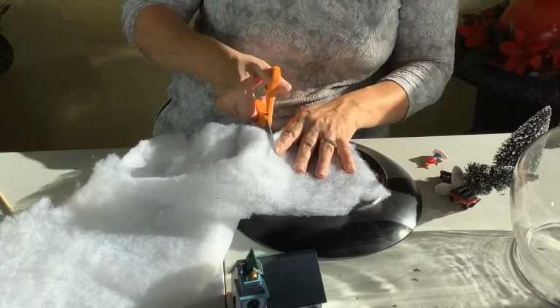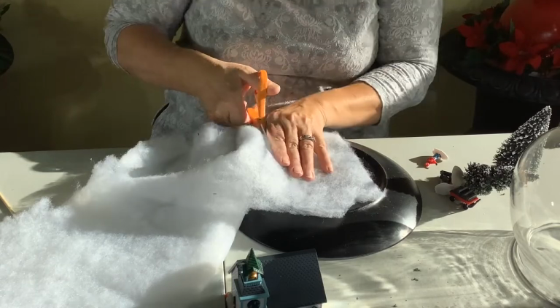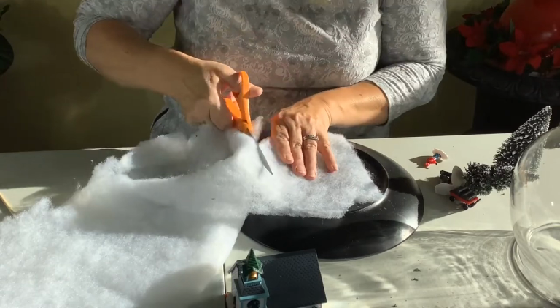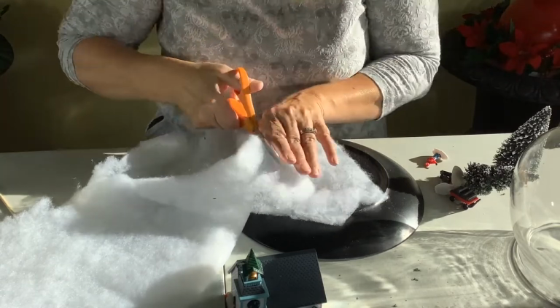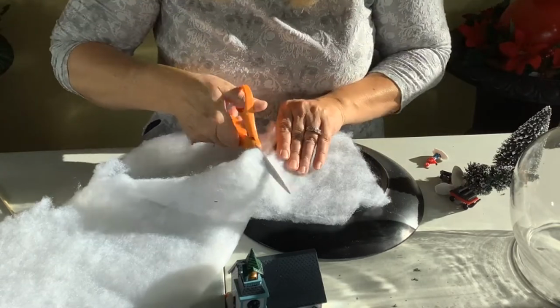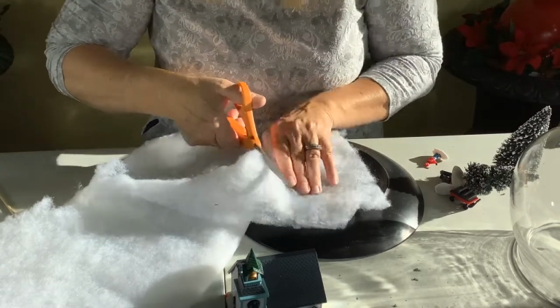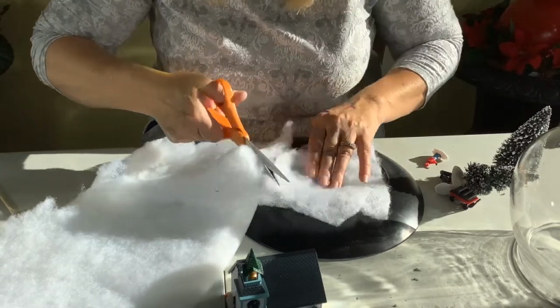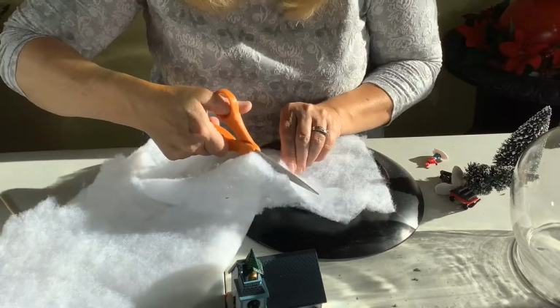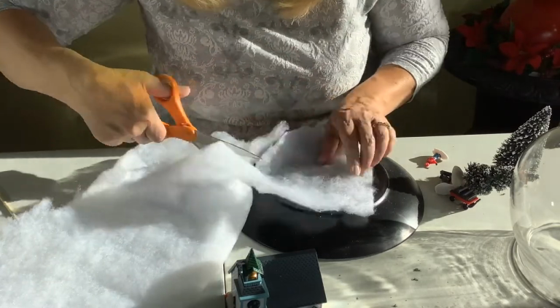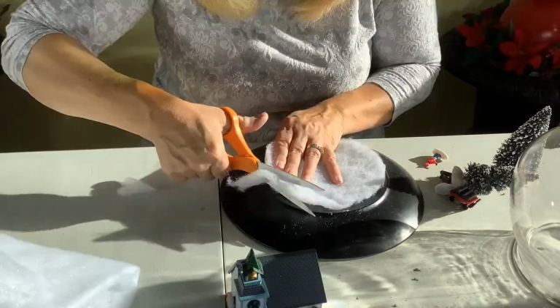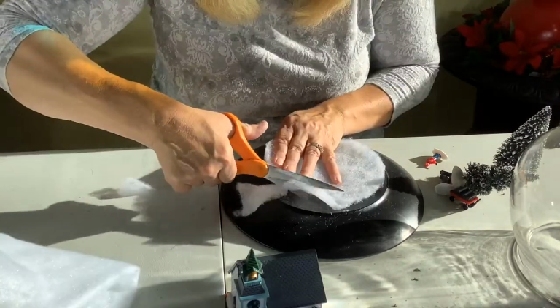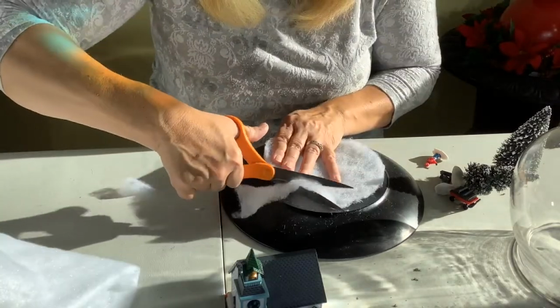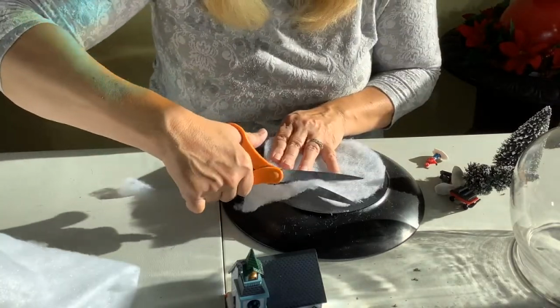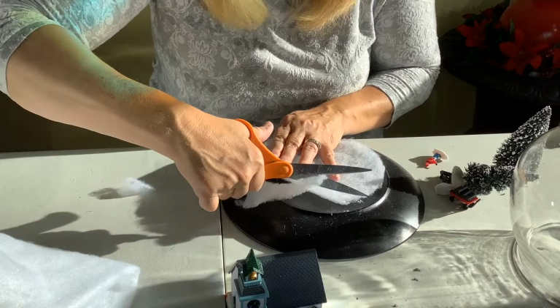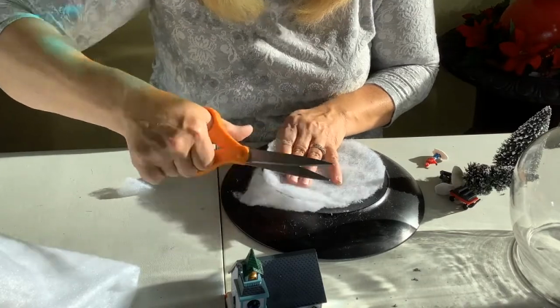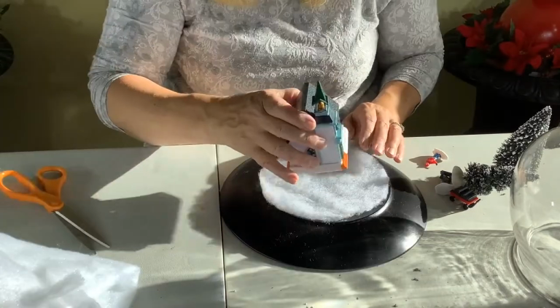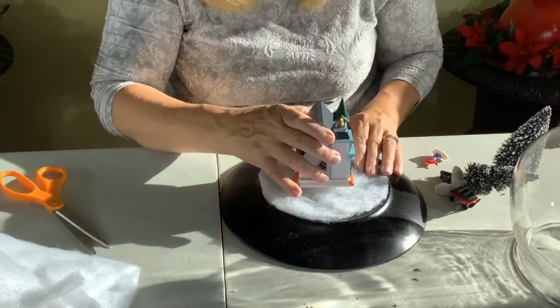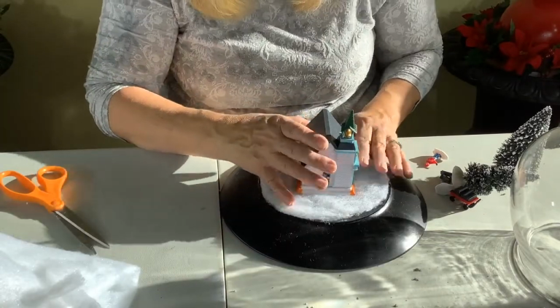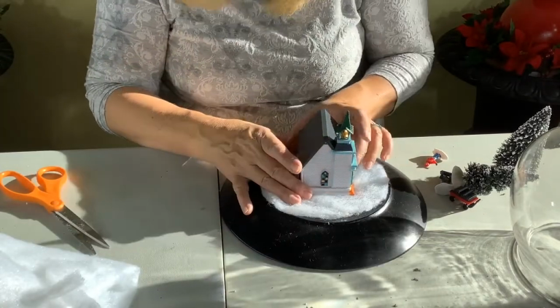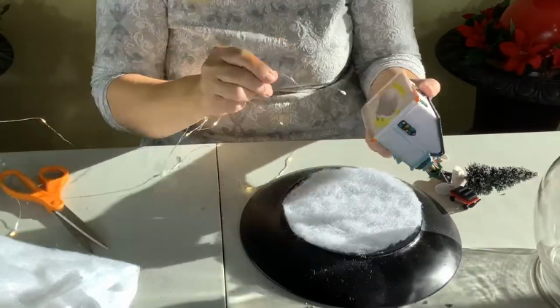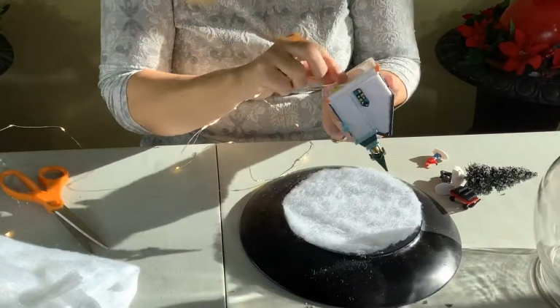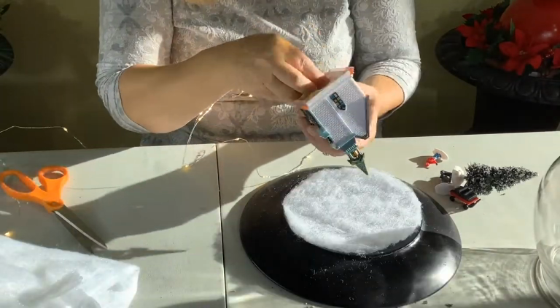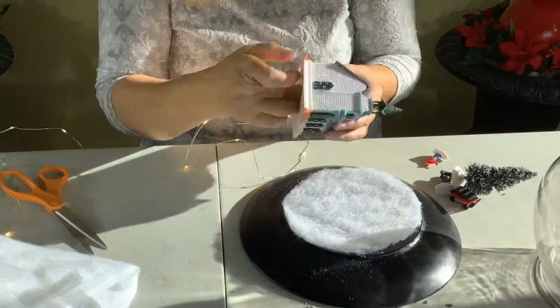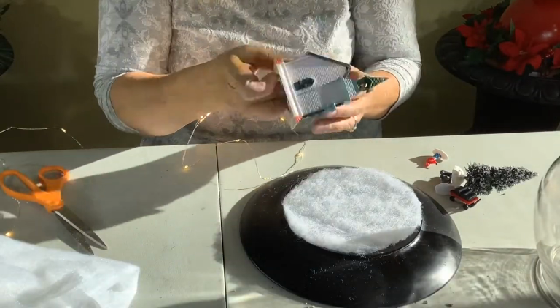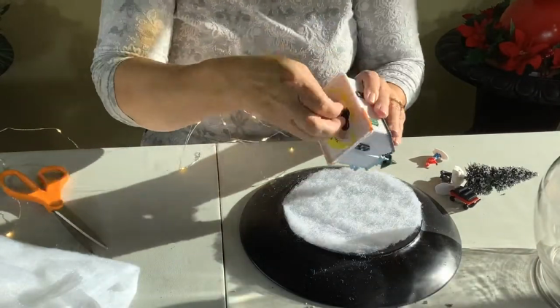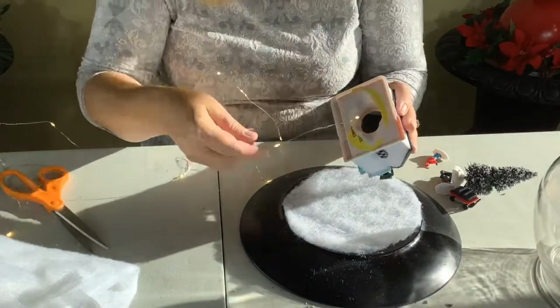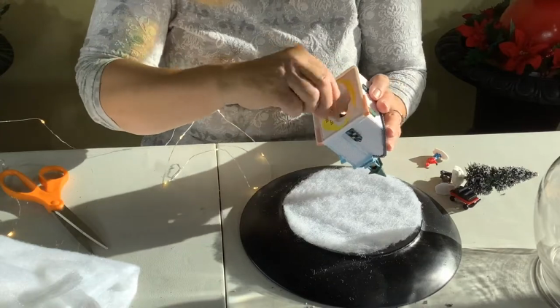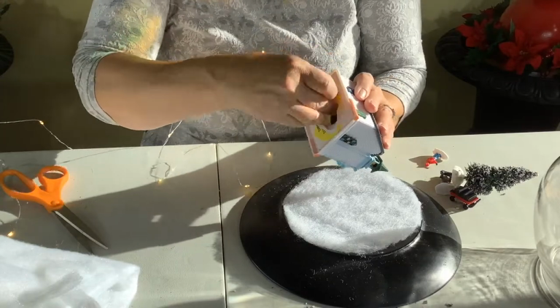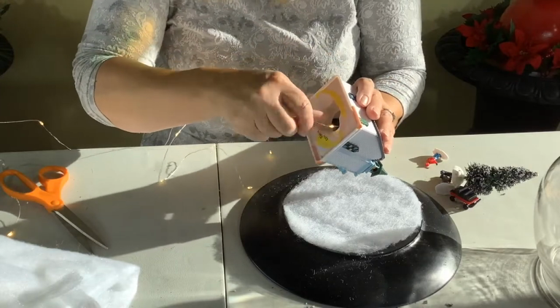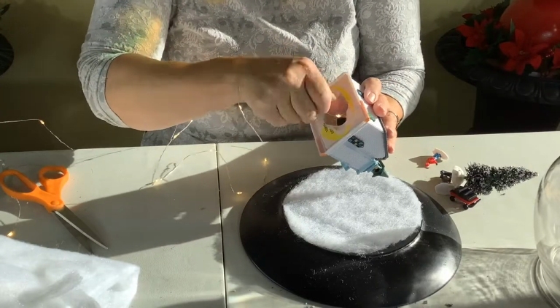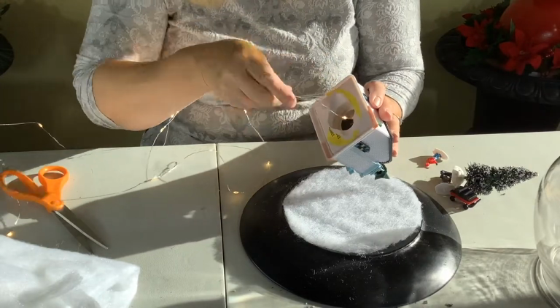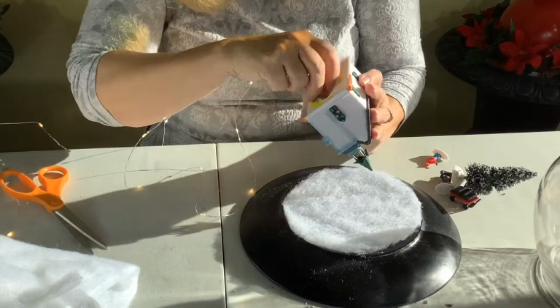I had some leftover snow blankets, so I'm just cutting it to put in the bottom. Then I'm just going to glue the little people and the church and so forth right on top of it to hold and secure everything.